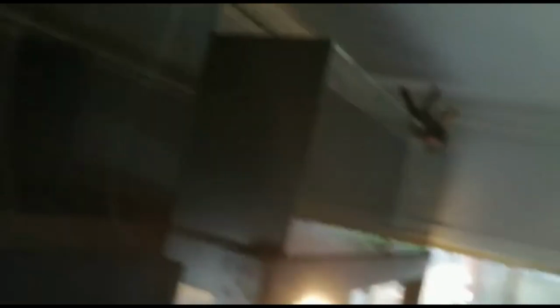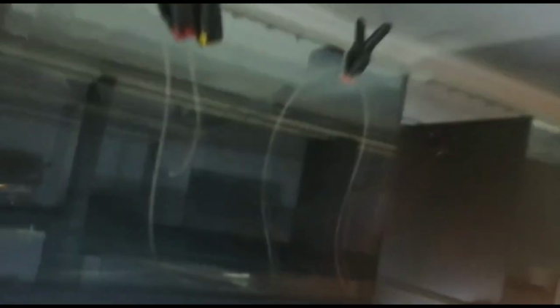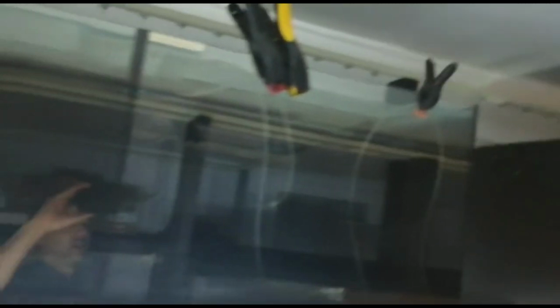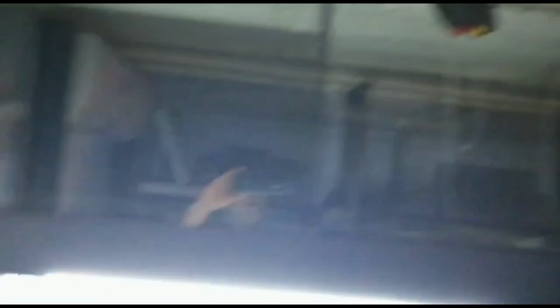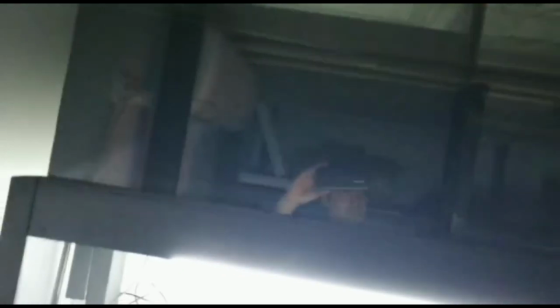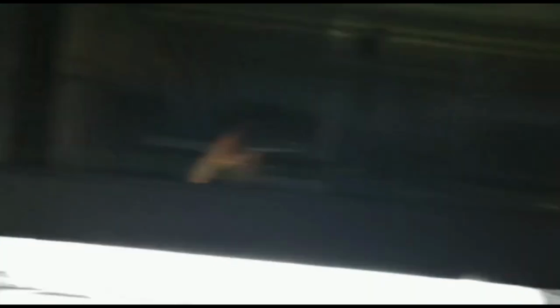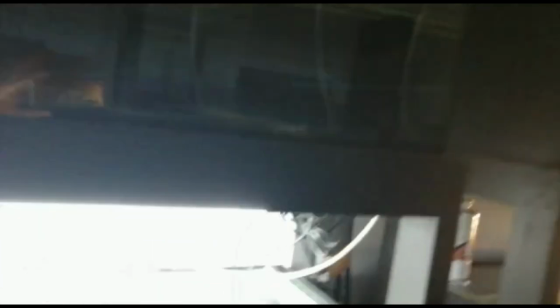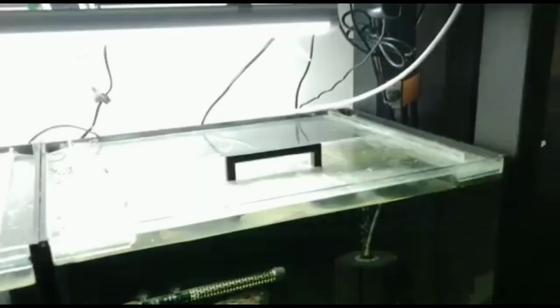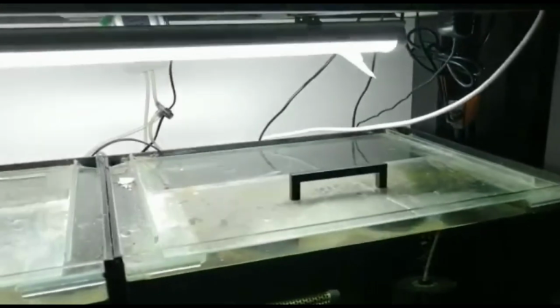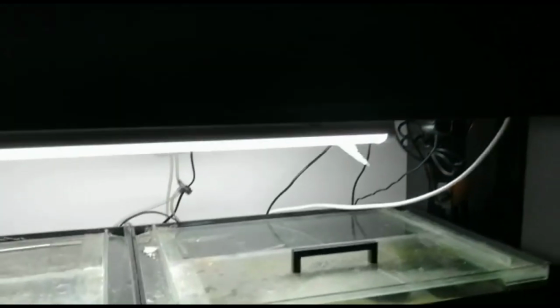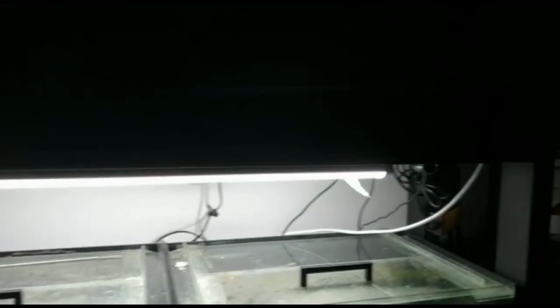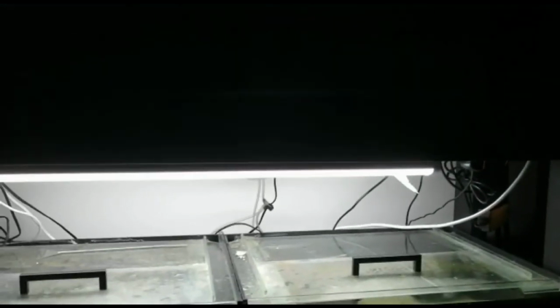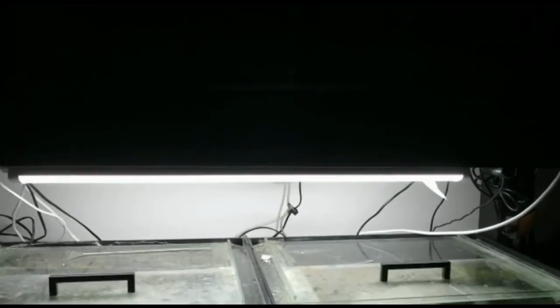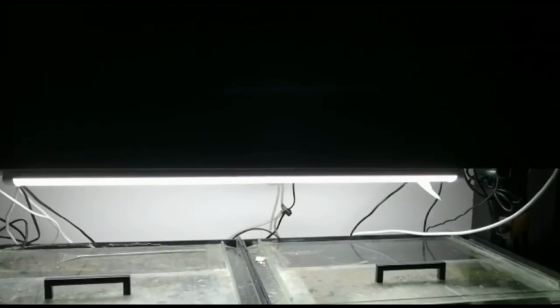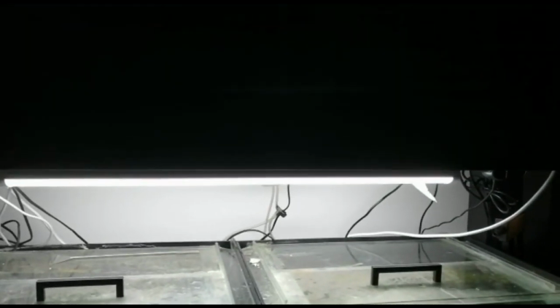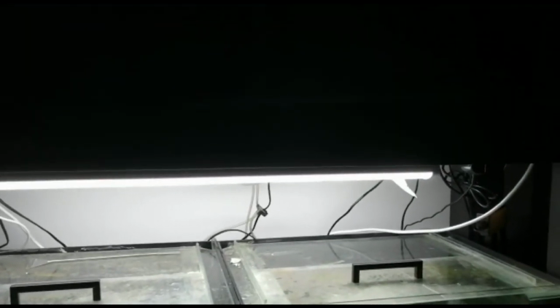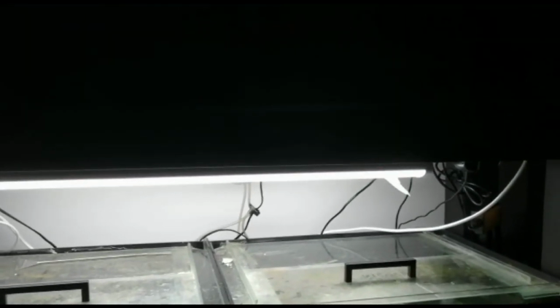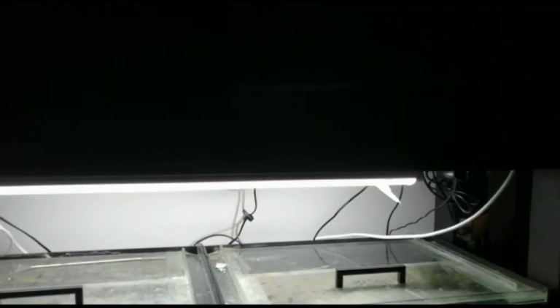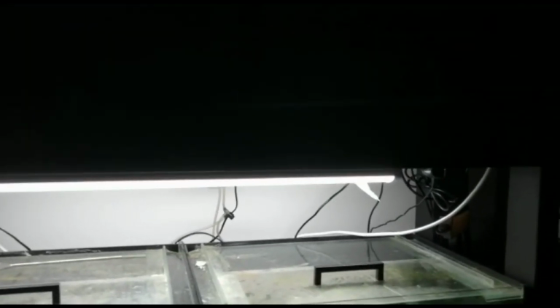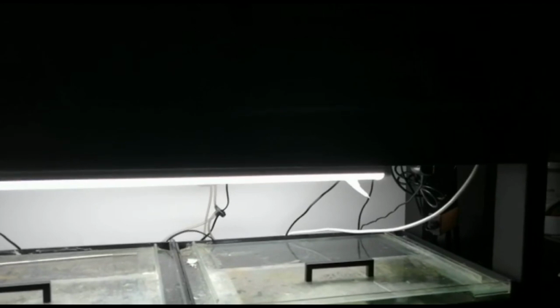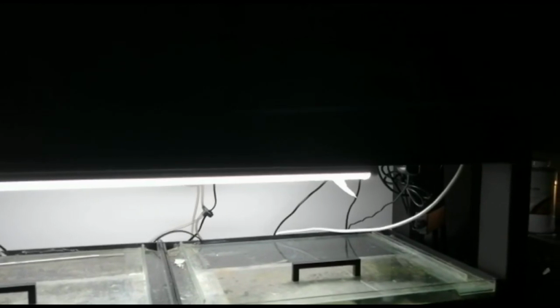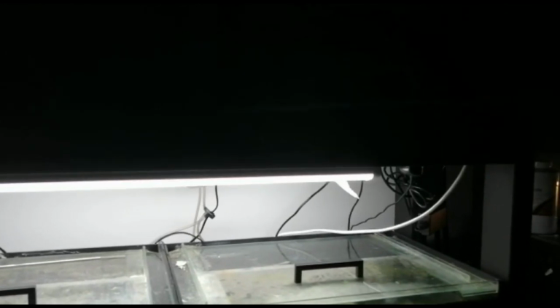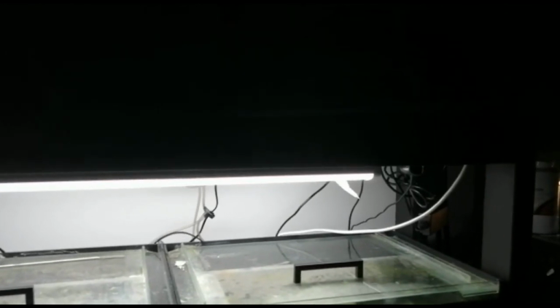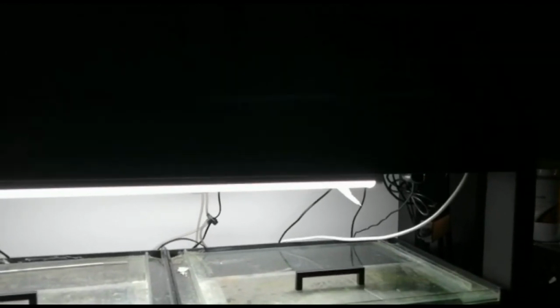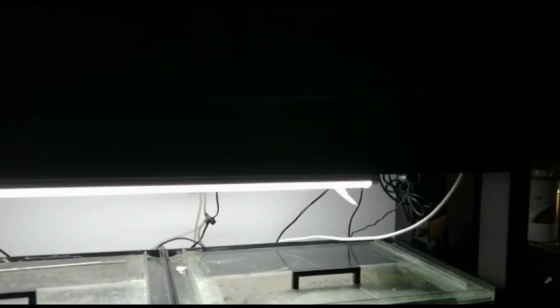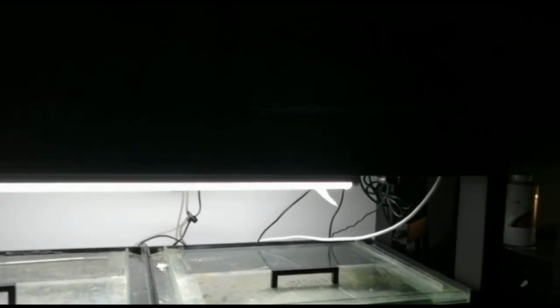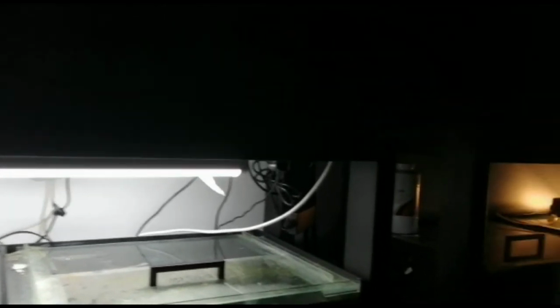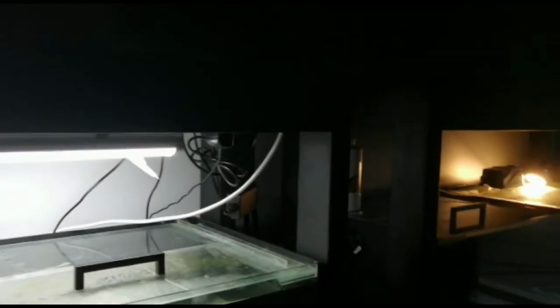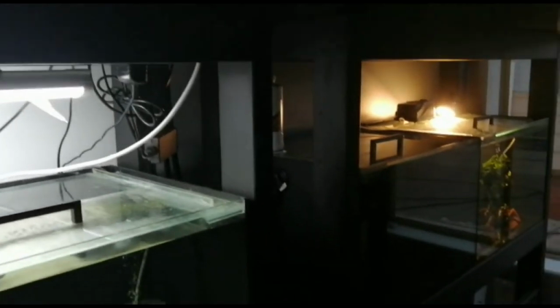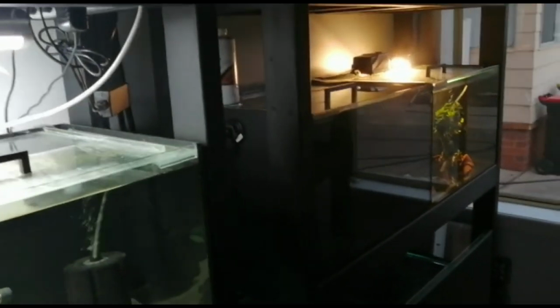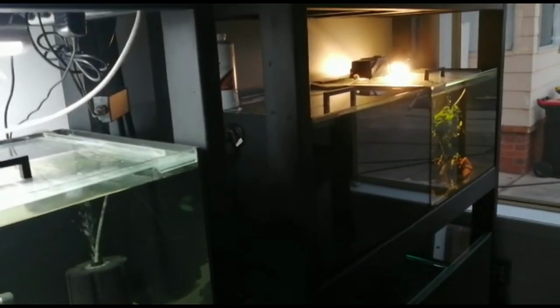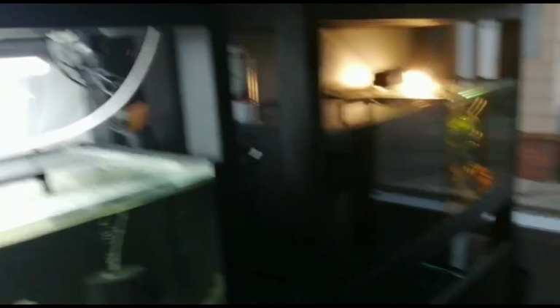Now I can connect the airlines and actually run all 11 tanks without buying crappy little pumps and connecting lines and splitters. Very happy.